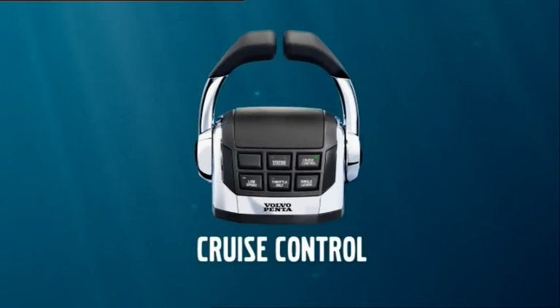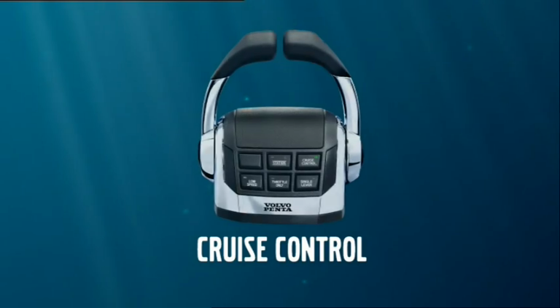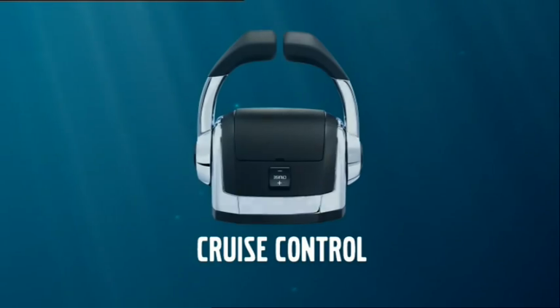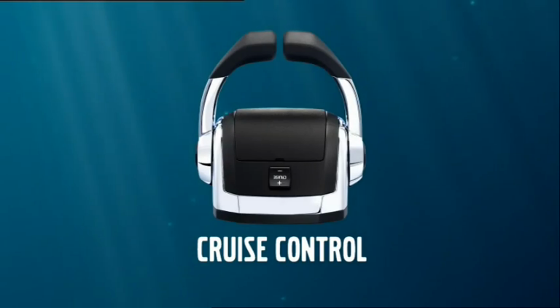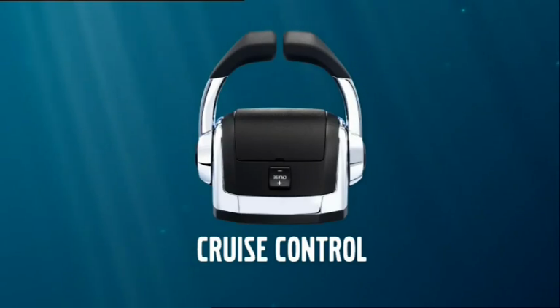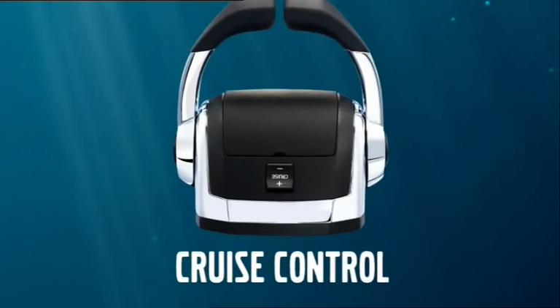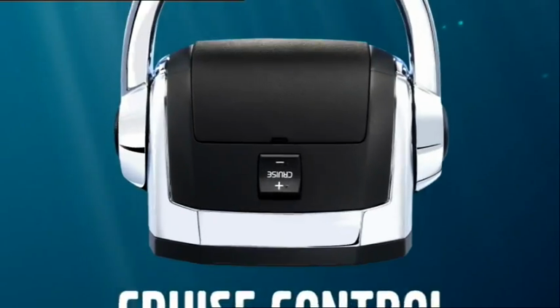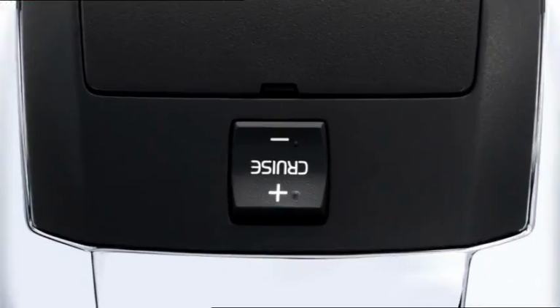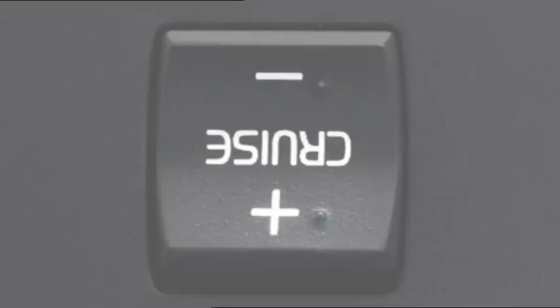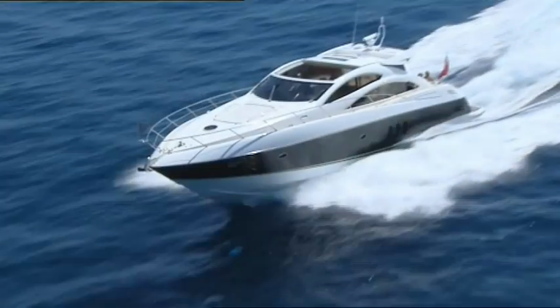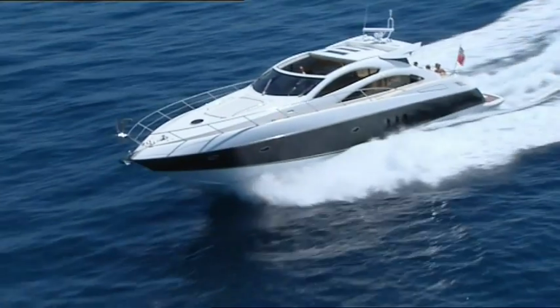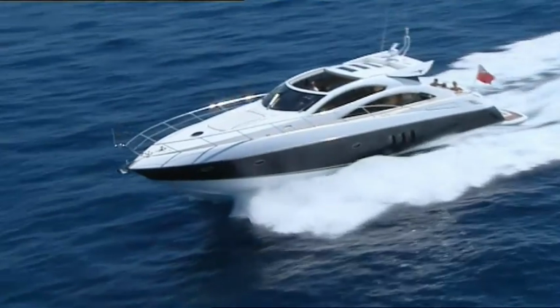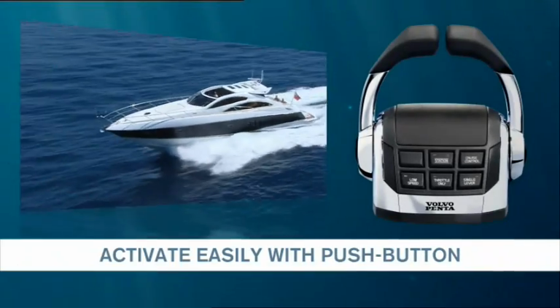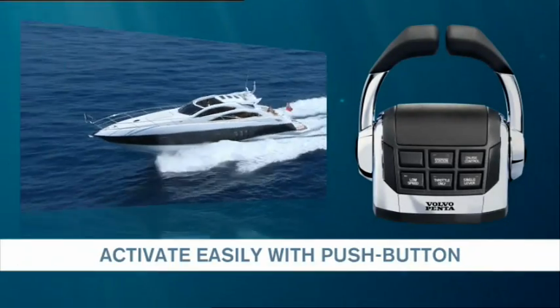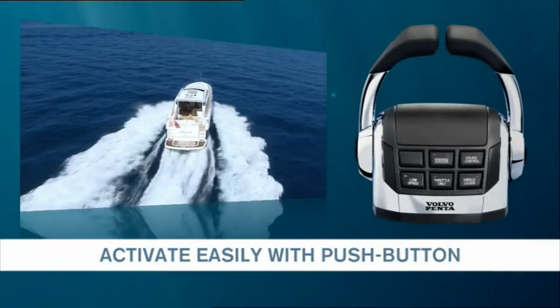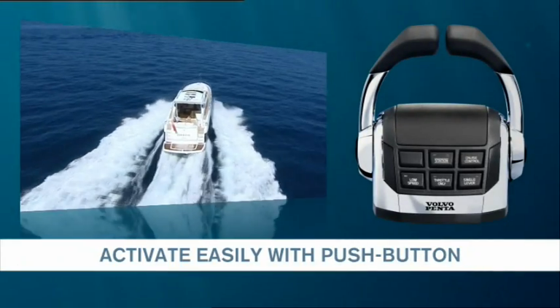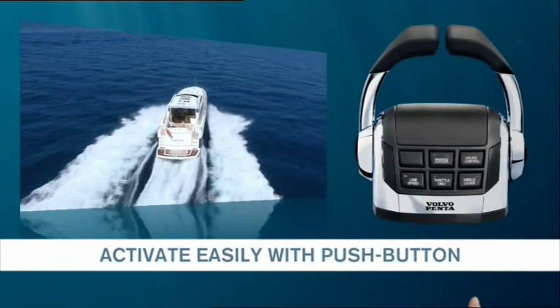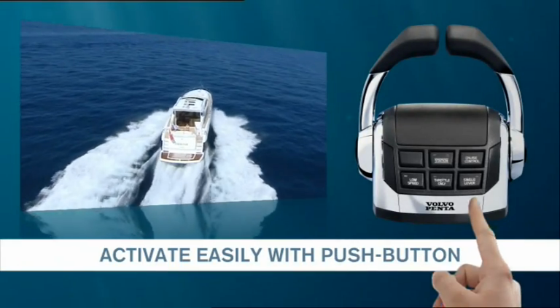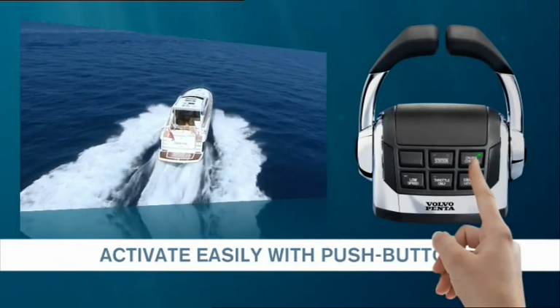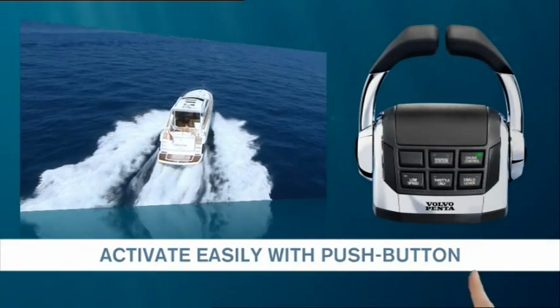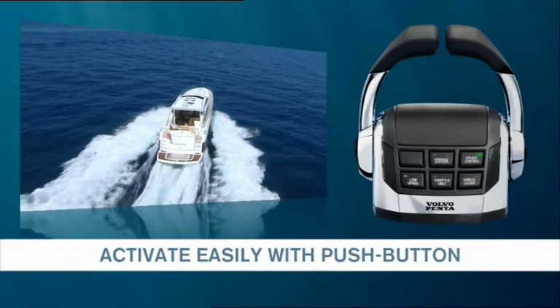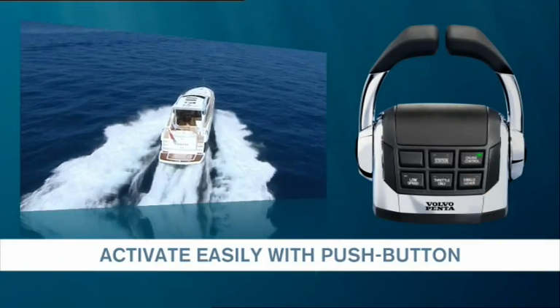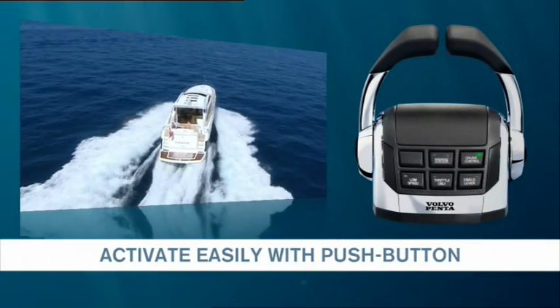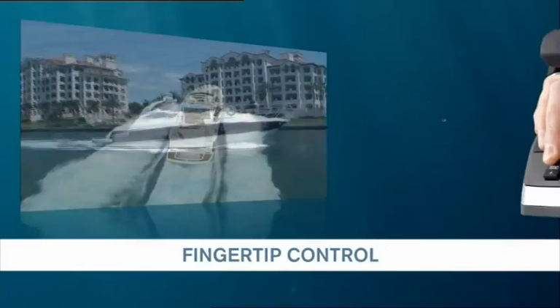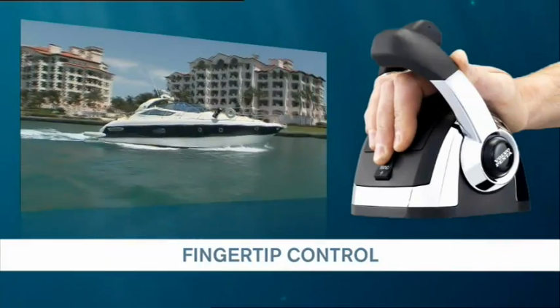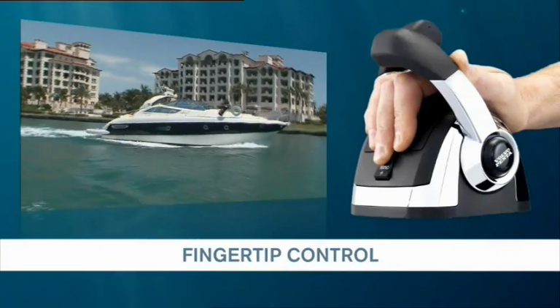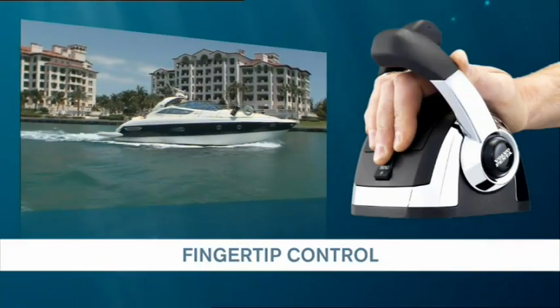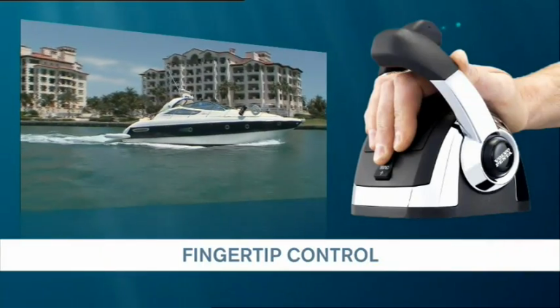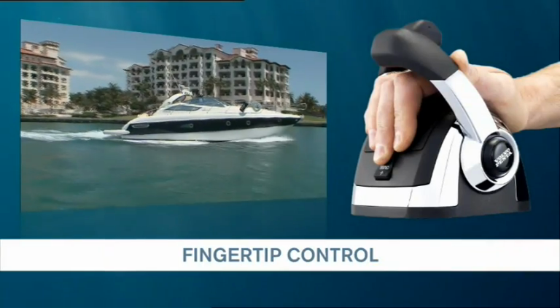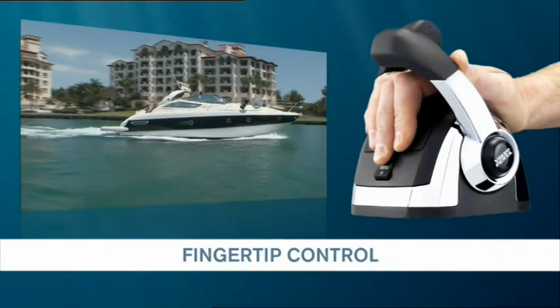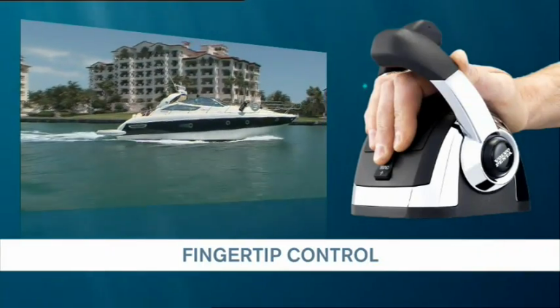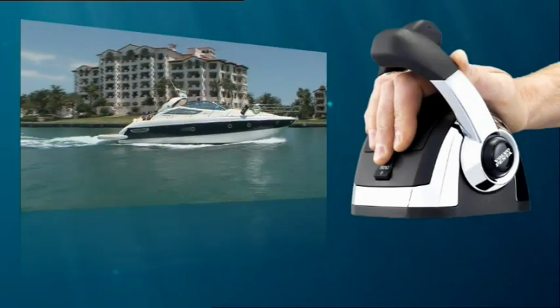Cruise Control, an EVC feature from Volvo Penta. Achieve full control with a single push of a button. The Cruise Control will allow you to cruise at perfect speed with a minimum of stress.